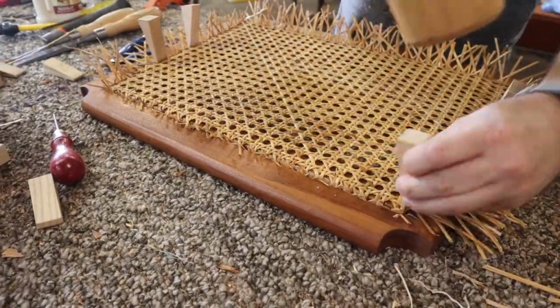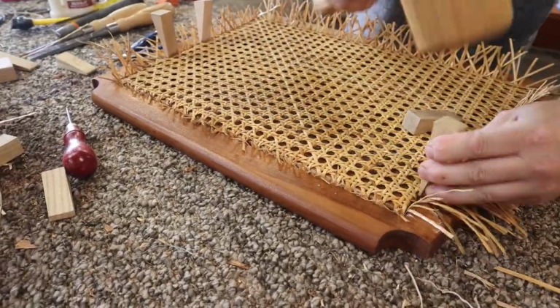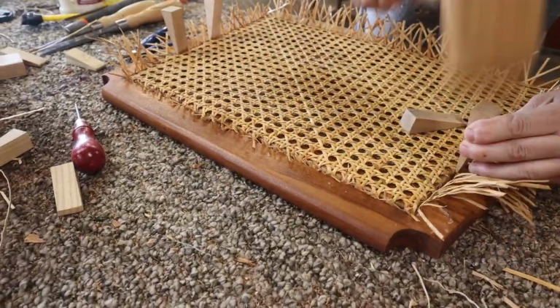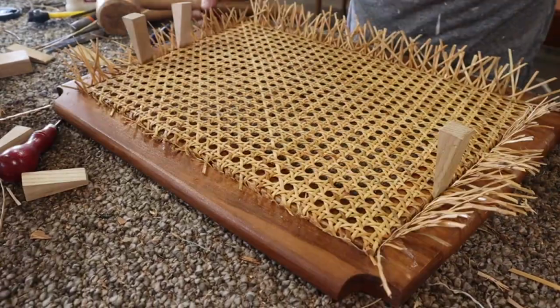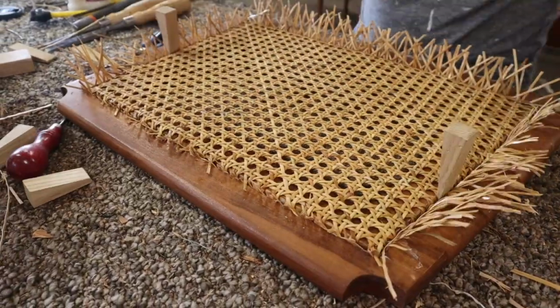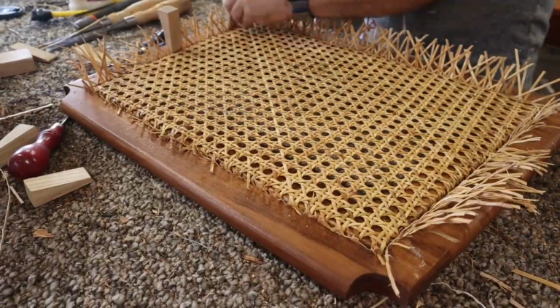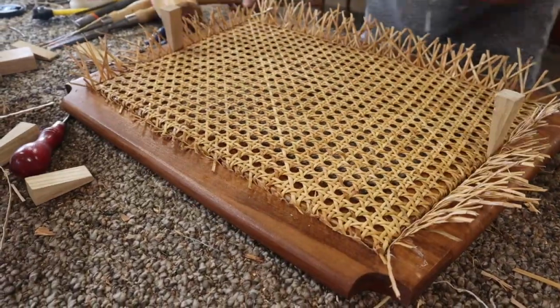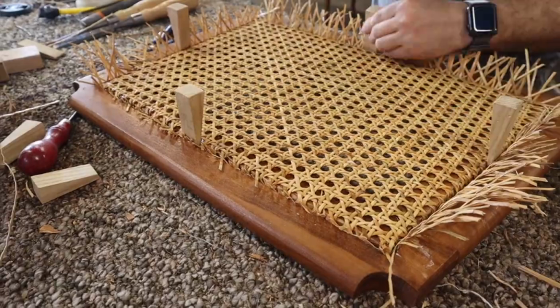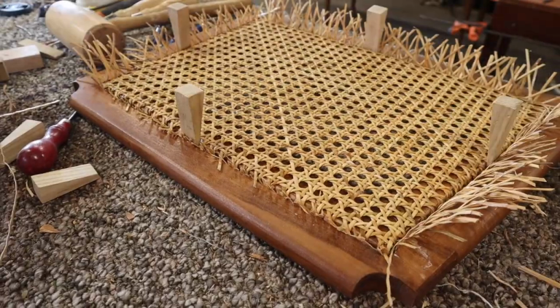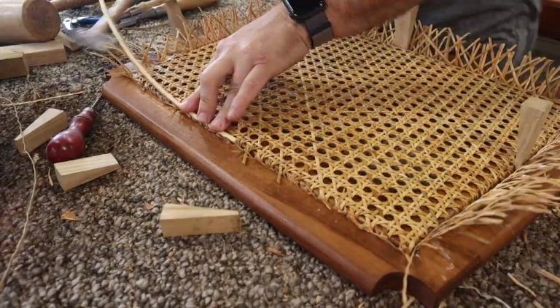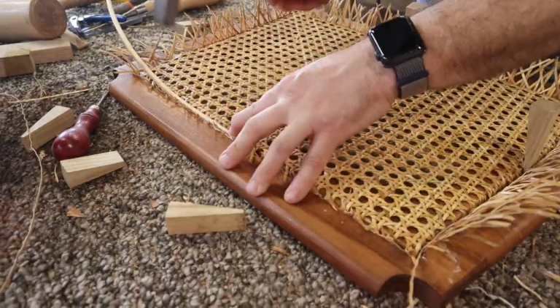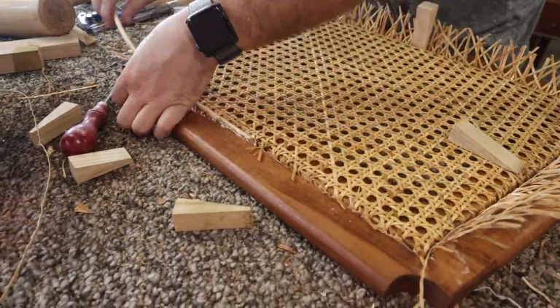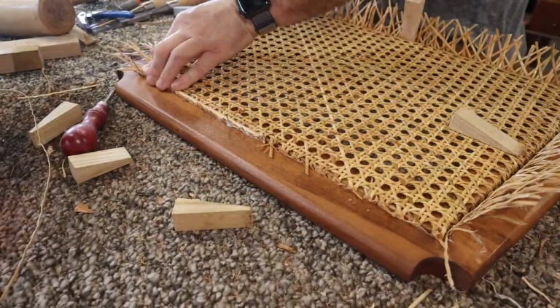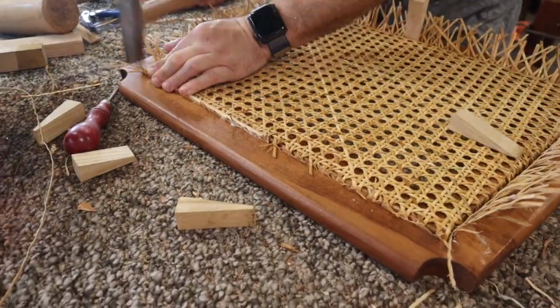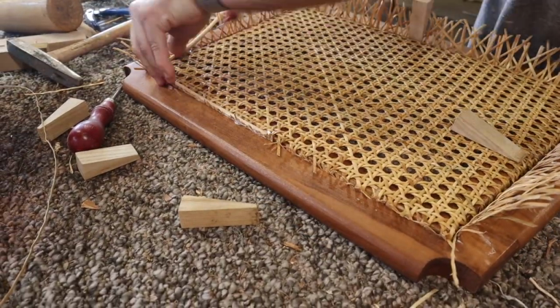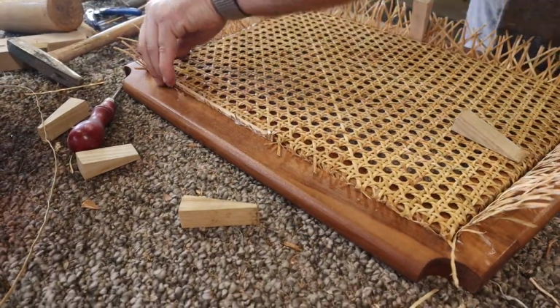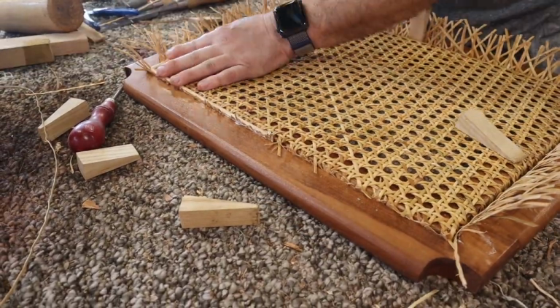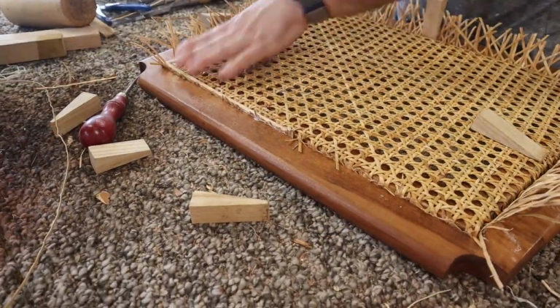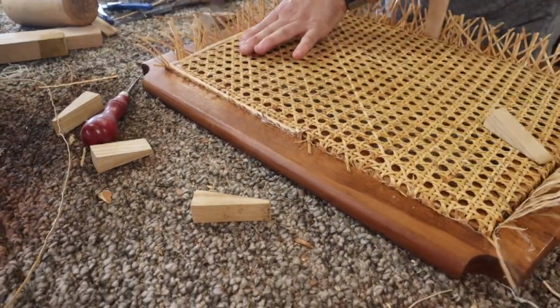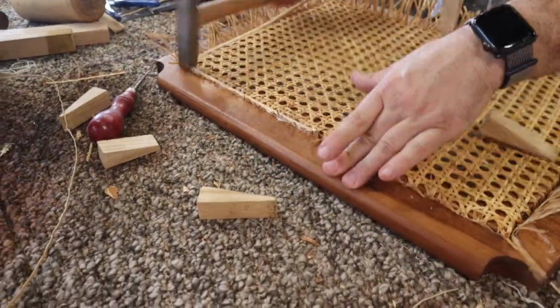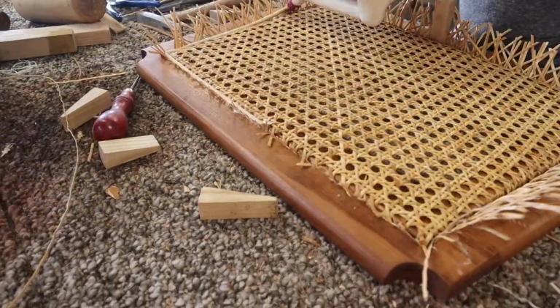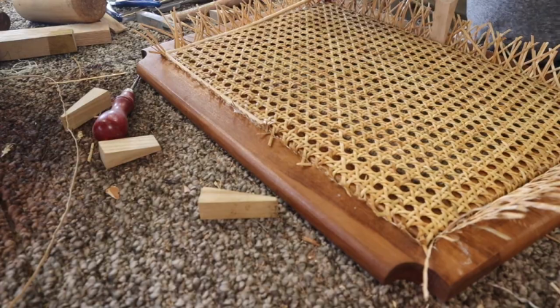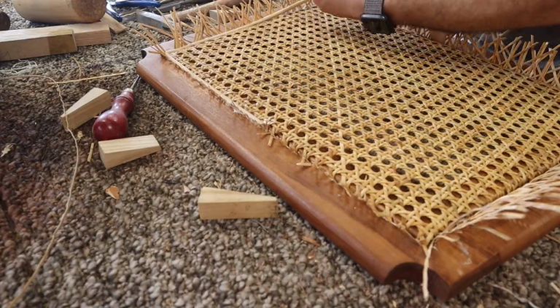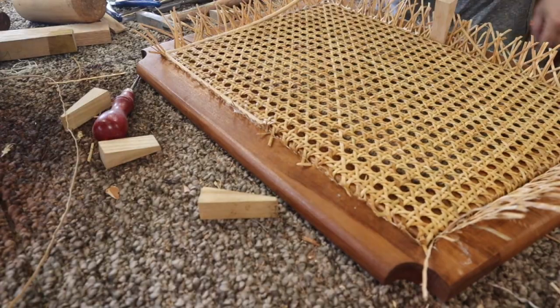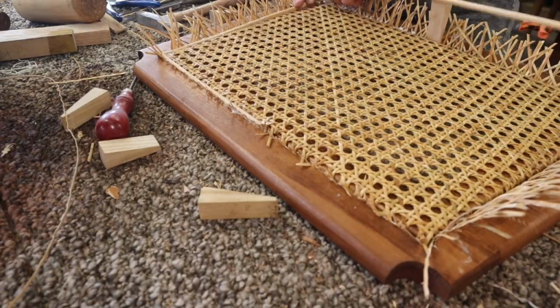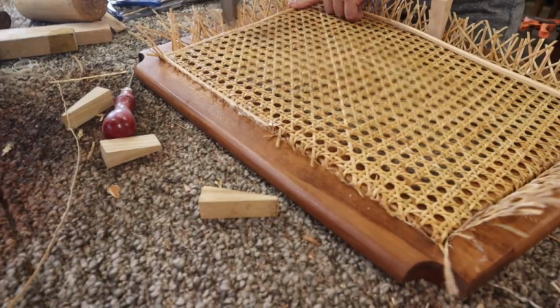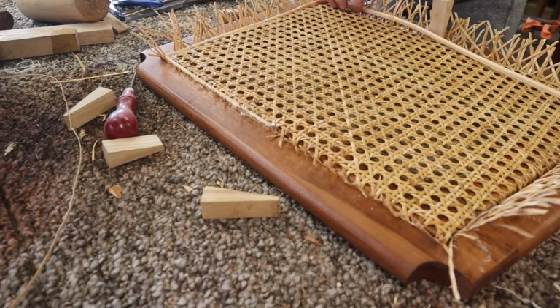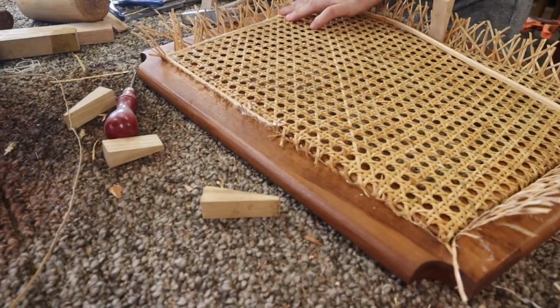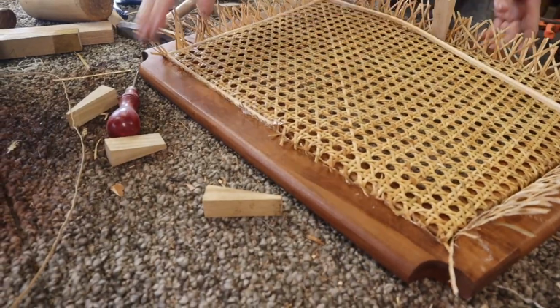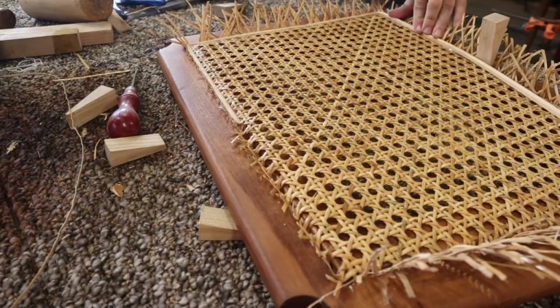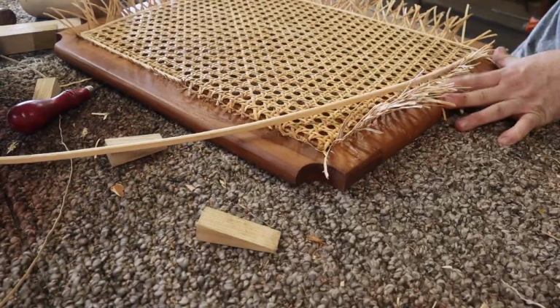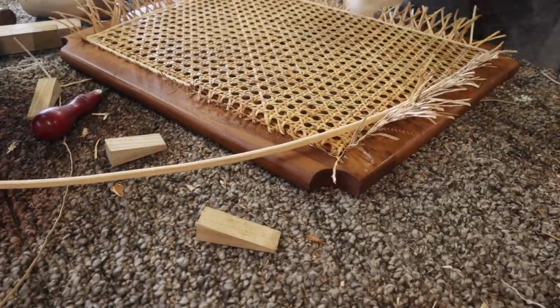This video is obviously just going to be an abbreviated version of the full in-depth video. These cane seat replacements do take a couple of hours, but we have full in-depth videos on our YouTube channel of how to do so.